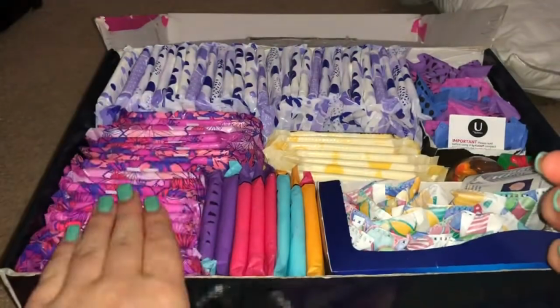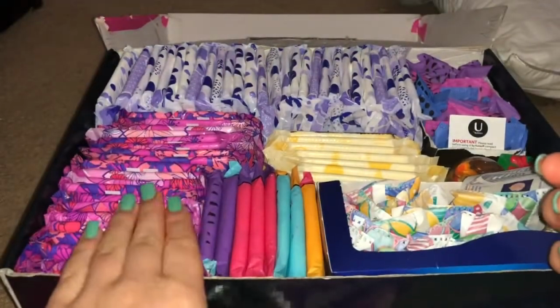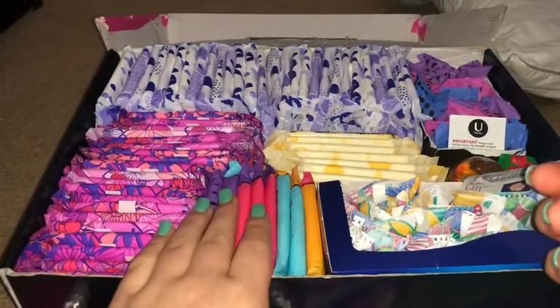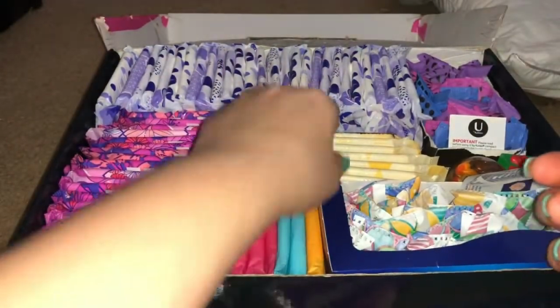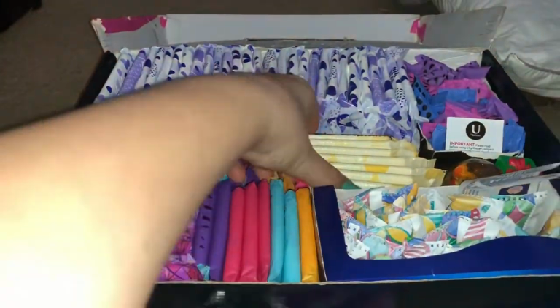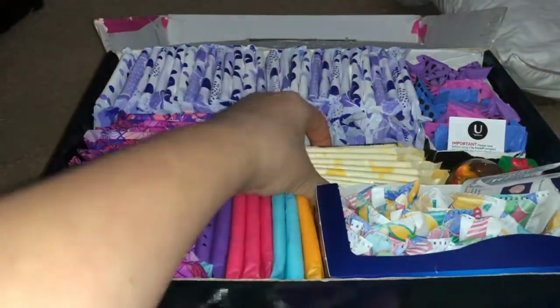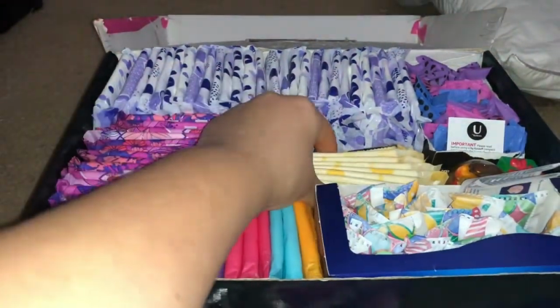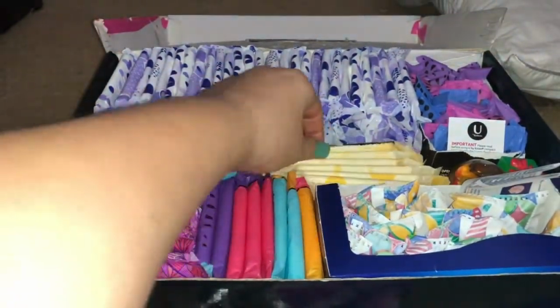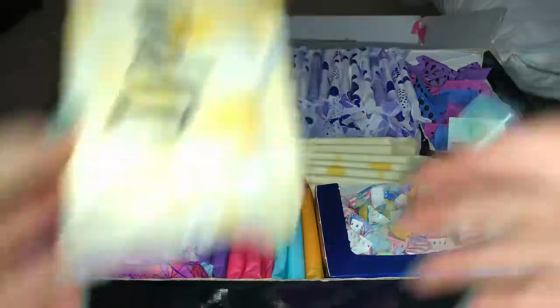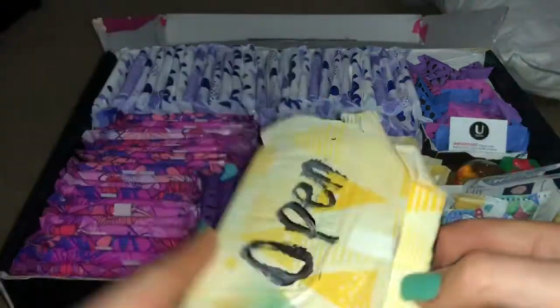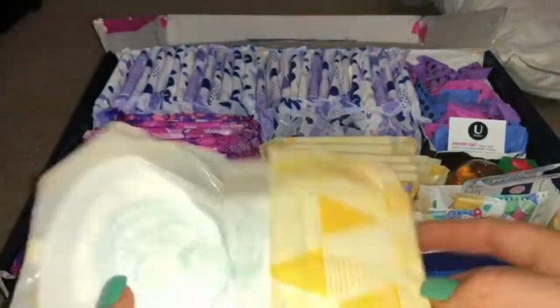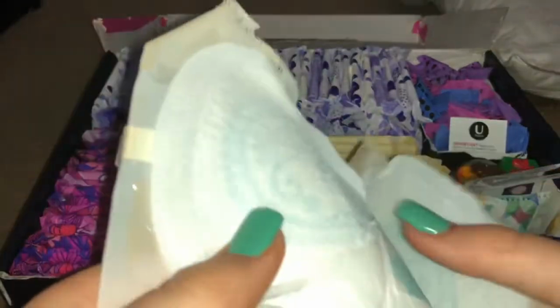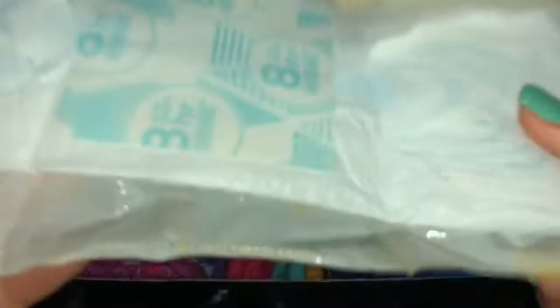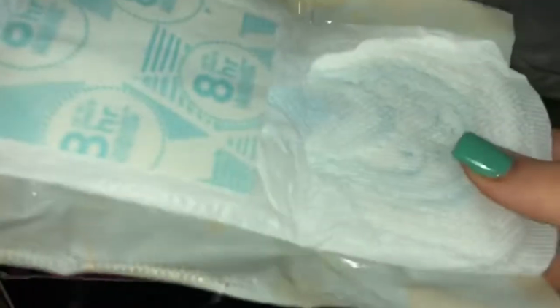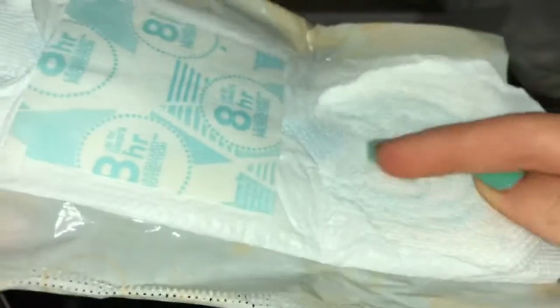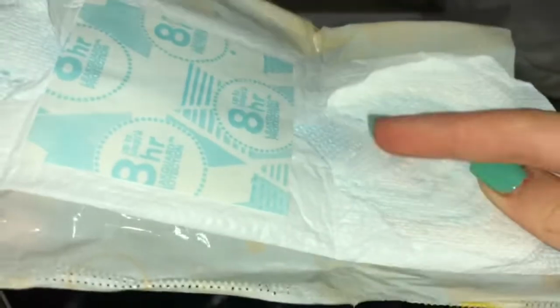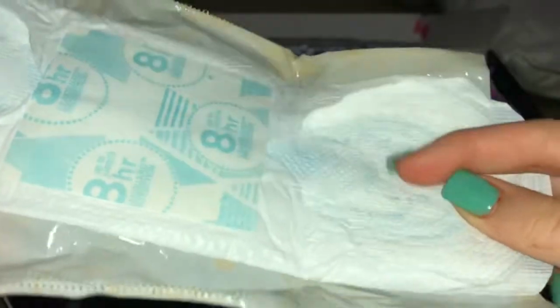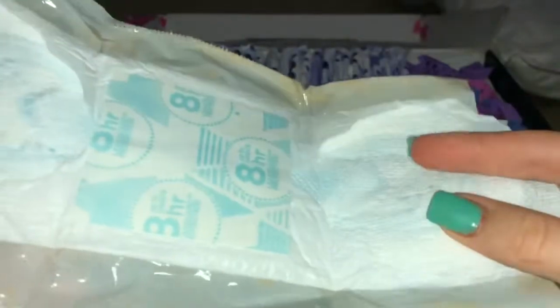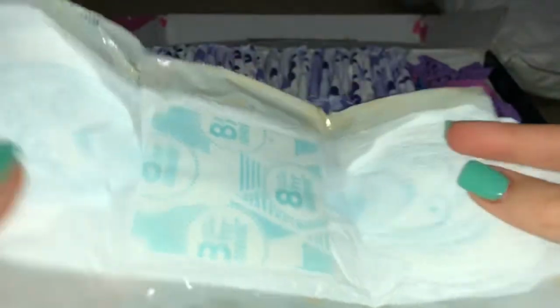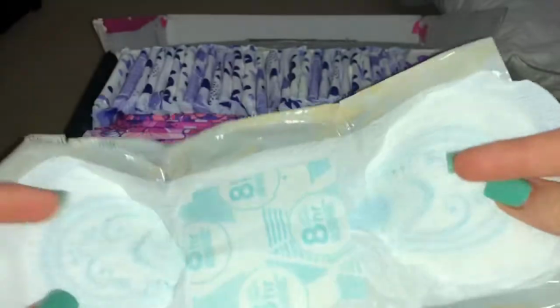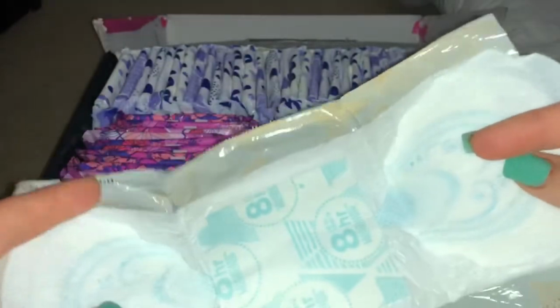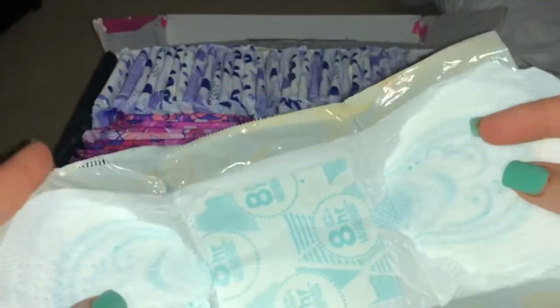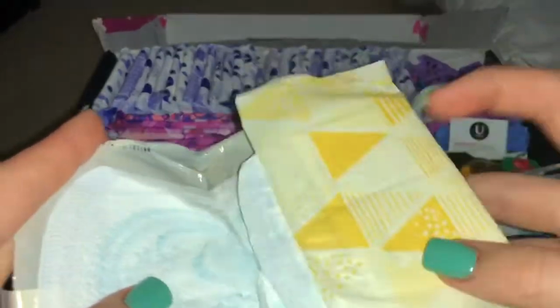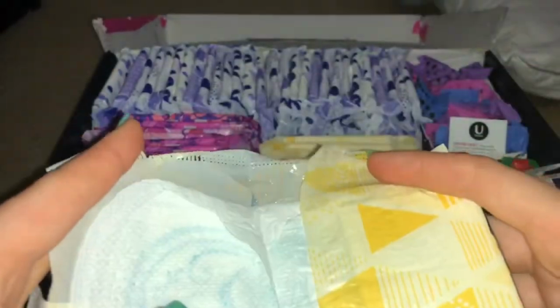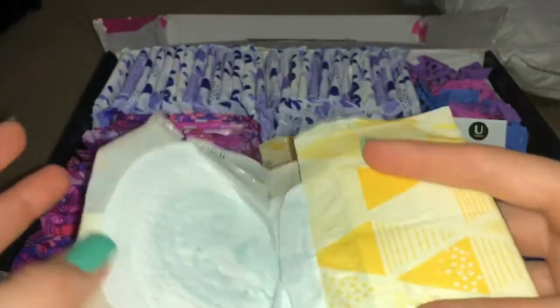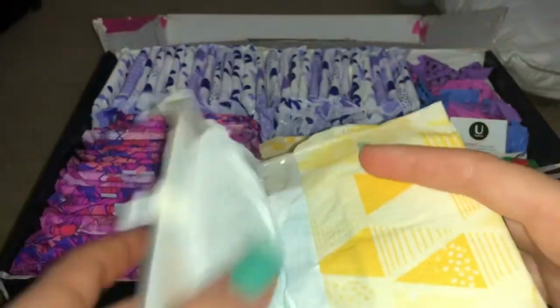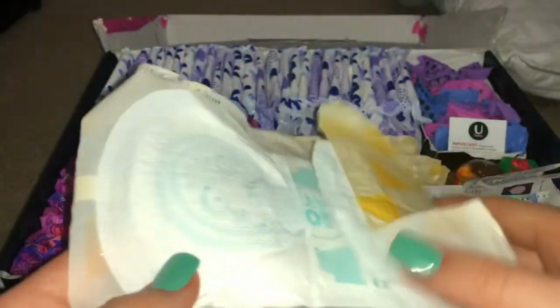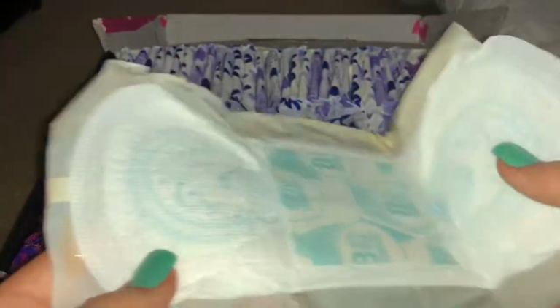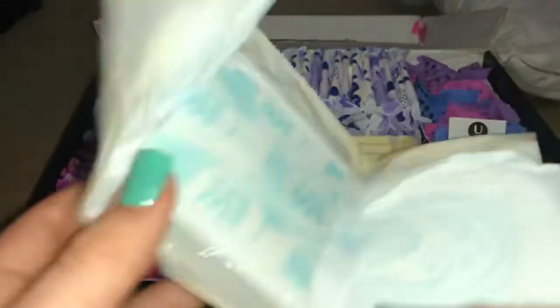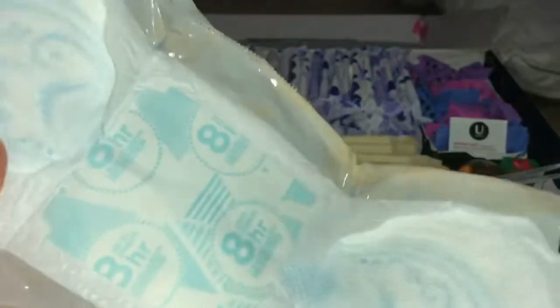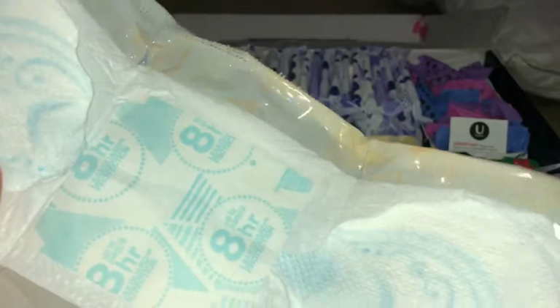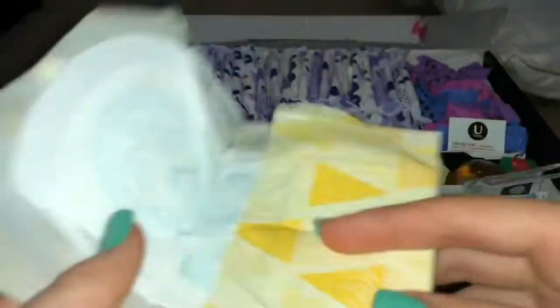From here to here we have the Always Ultra Thins. By the texture that it has, it looks very uncomfortable, but it actually is really, really comfortable. It has eight-hour leak guard protection.